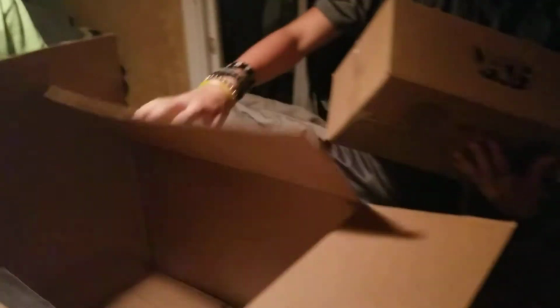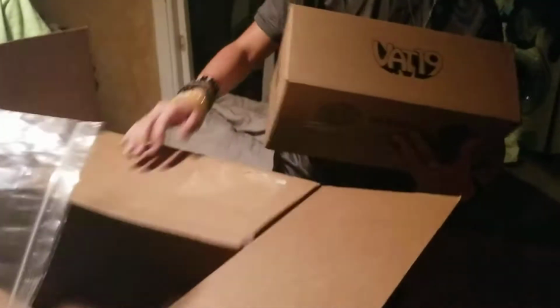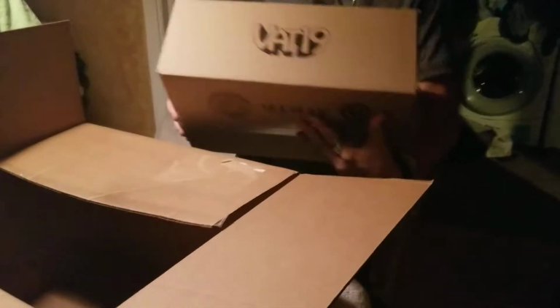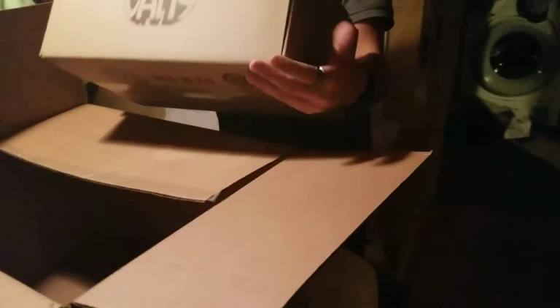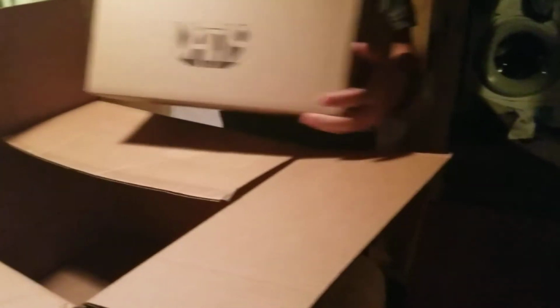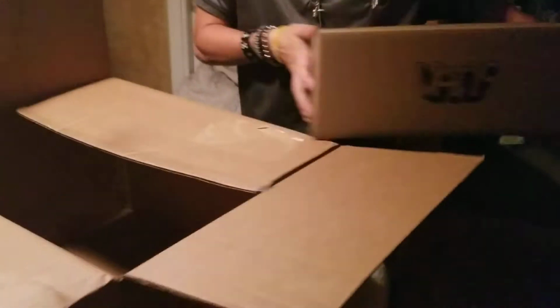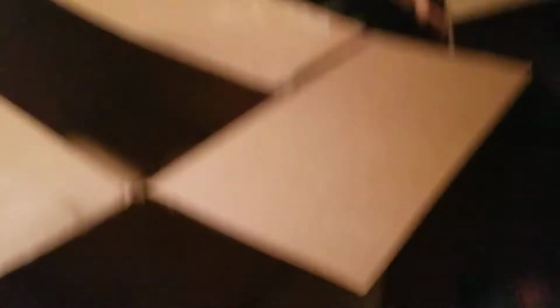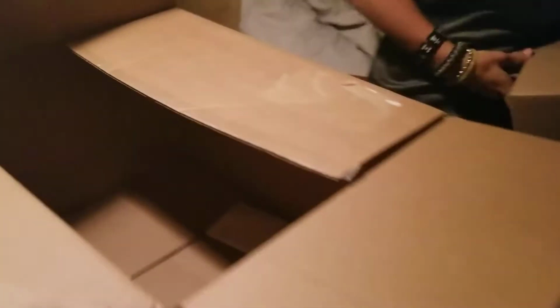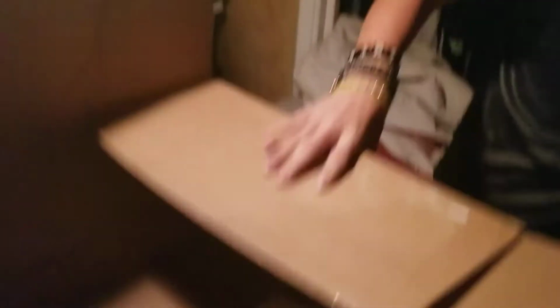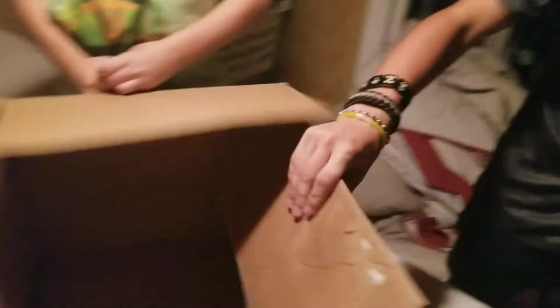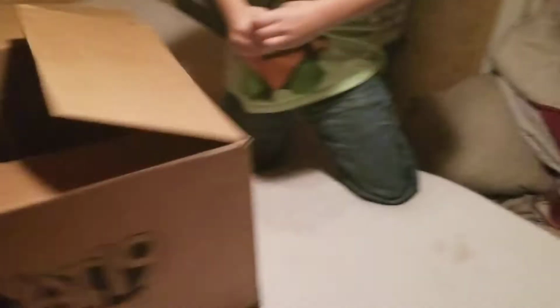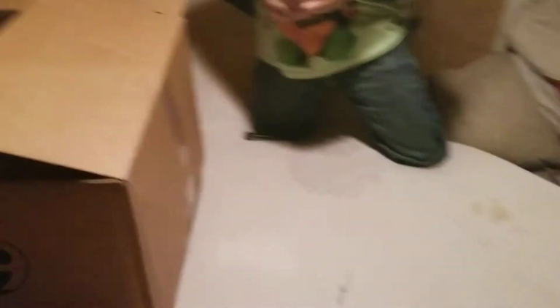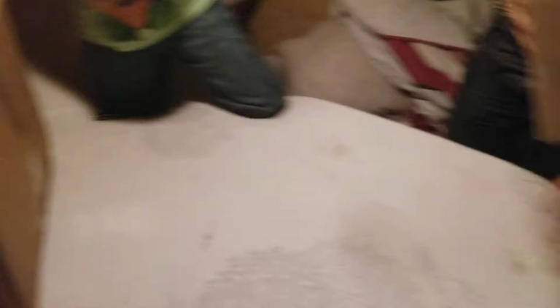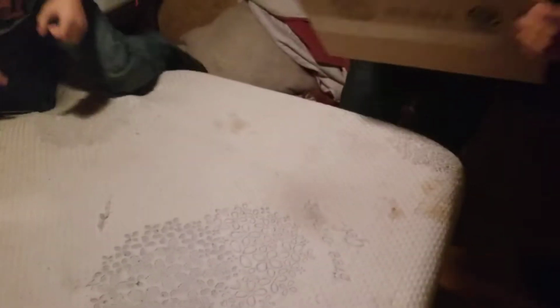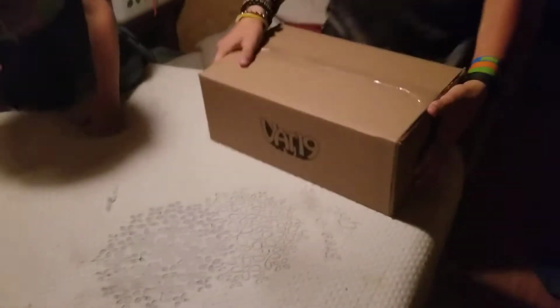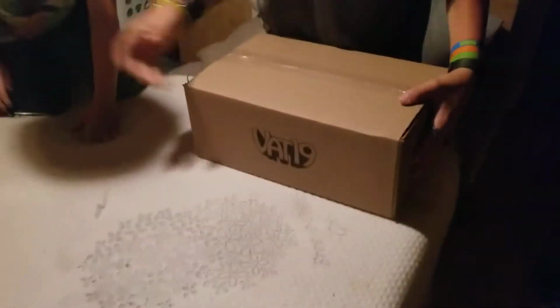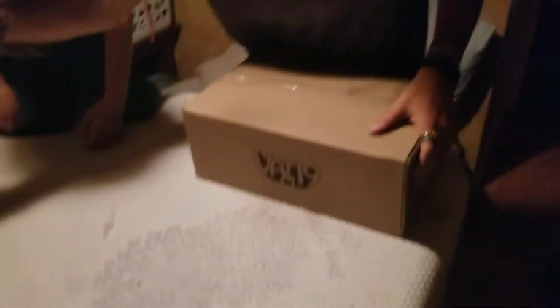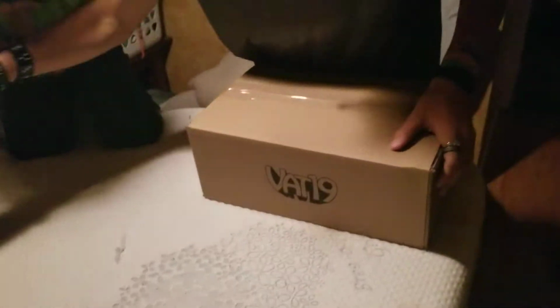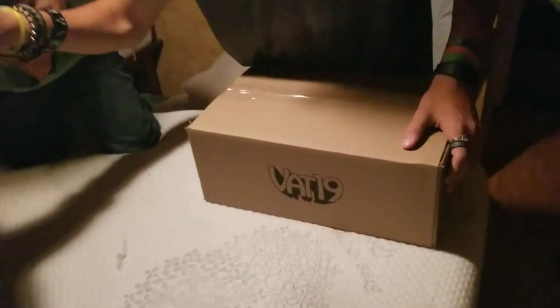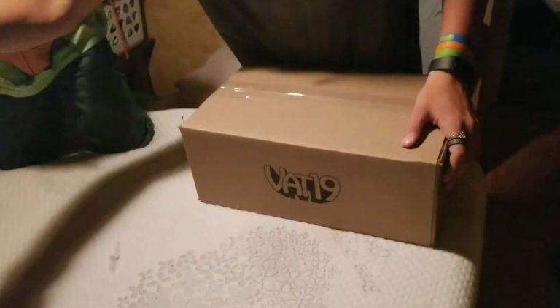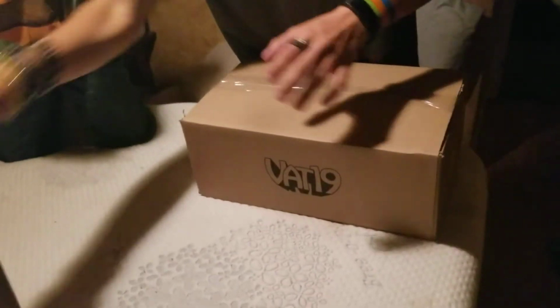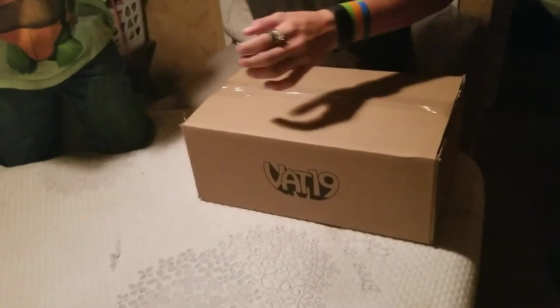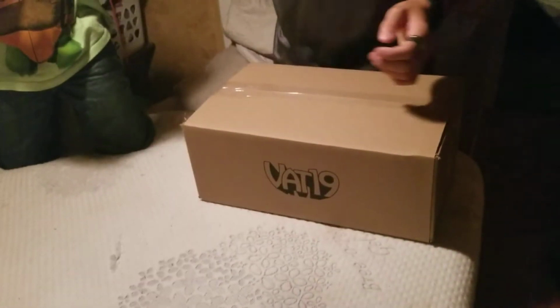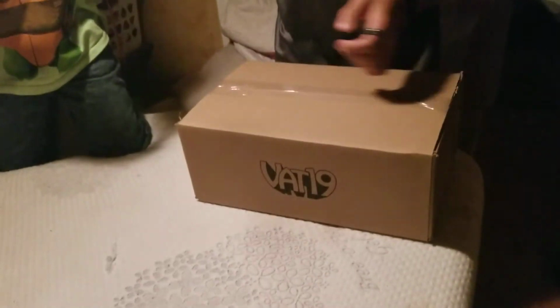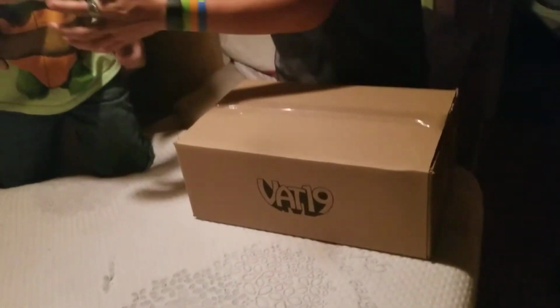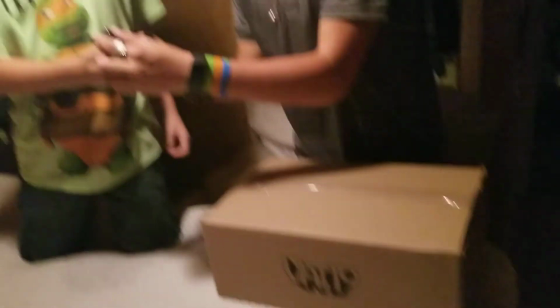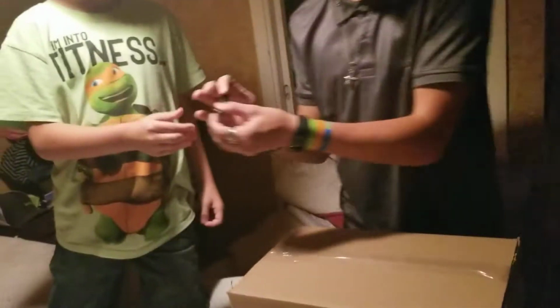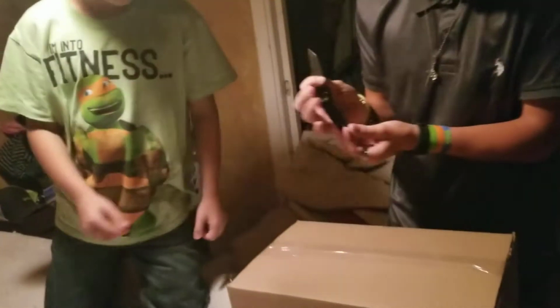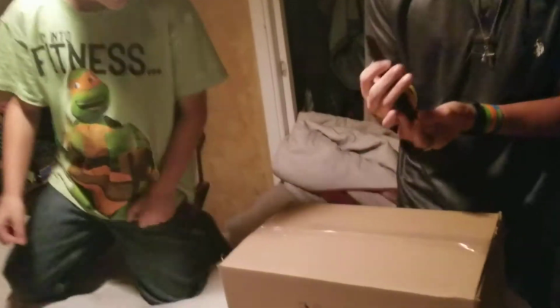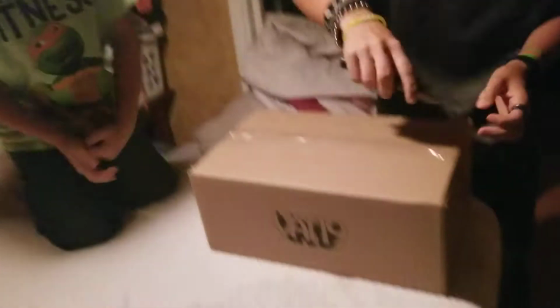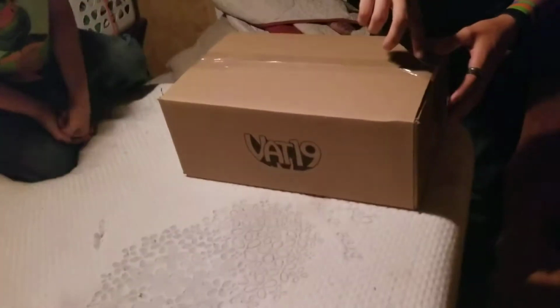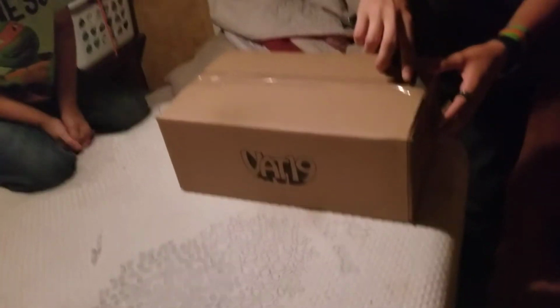That's the address. Okay, let's go — that box opens to another Vat19 box. Here's your address. Yeah, we kind of need that. Okay, let's go.